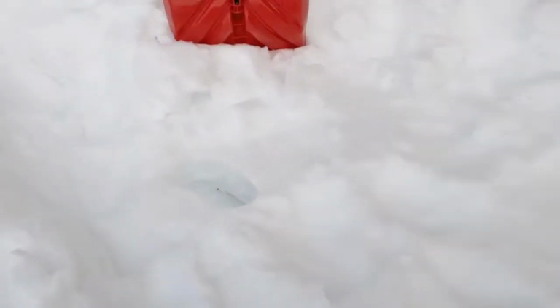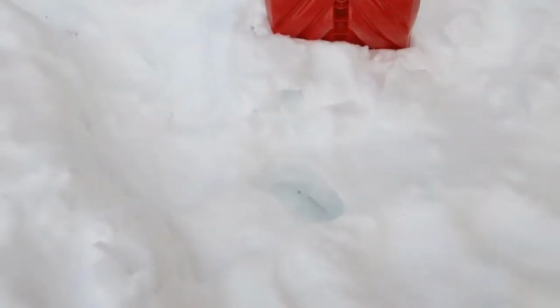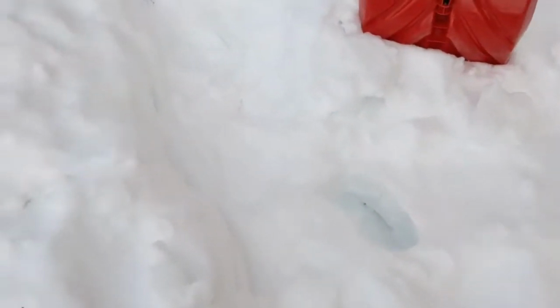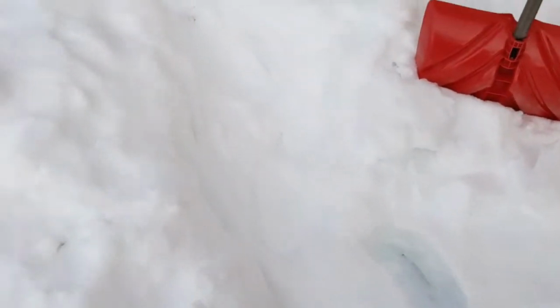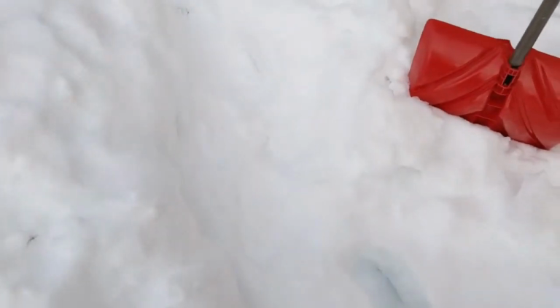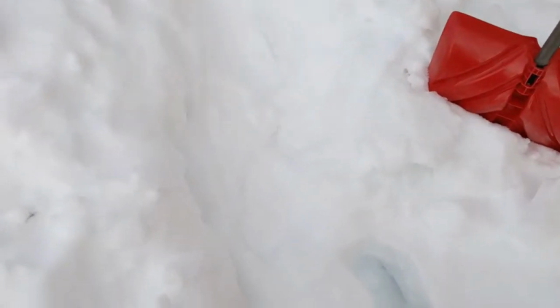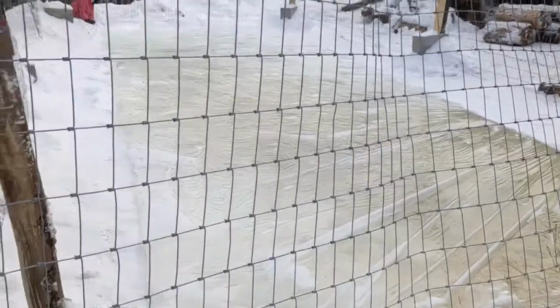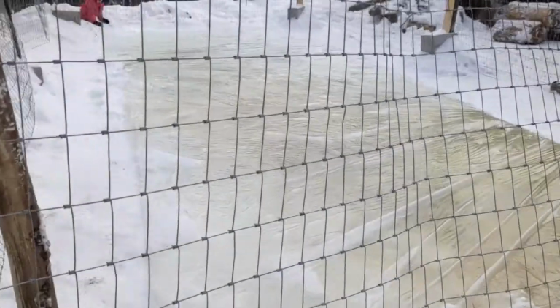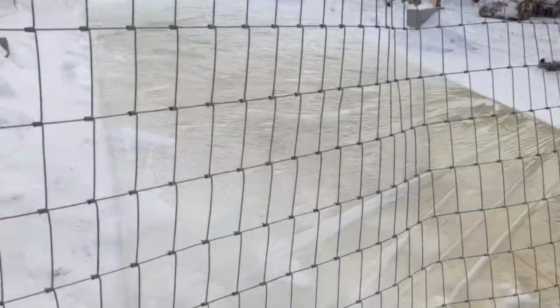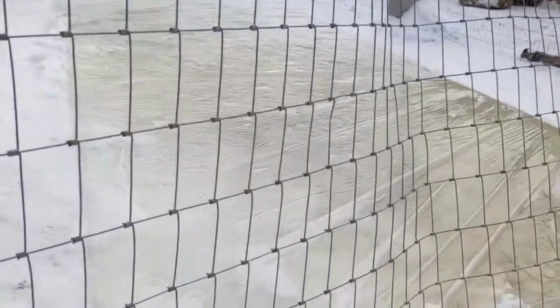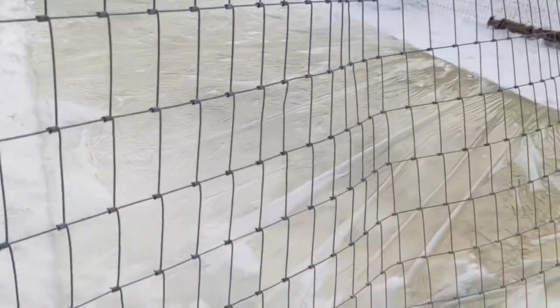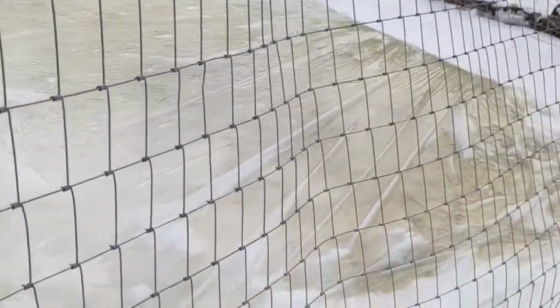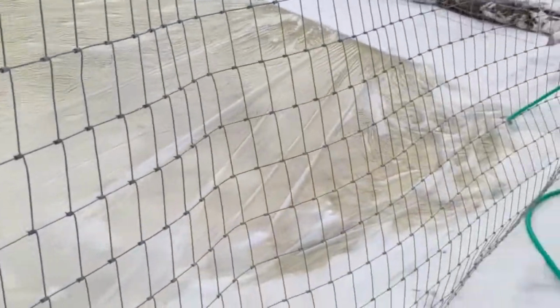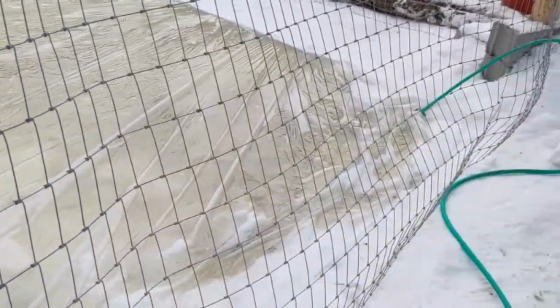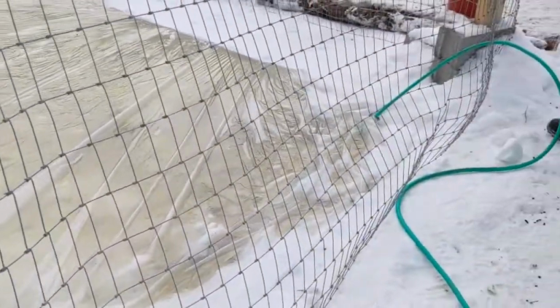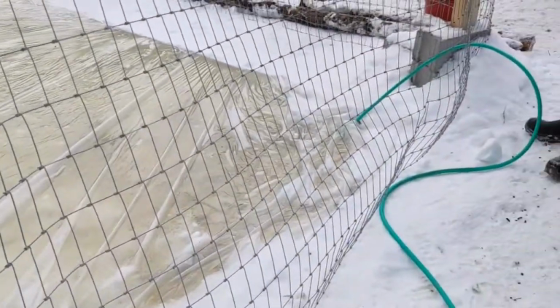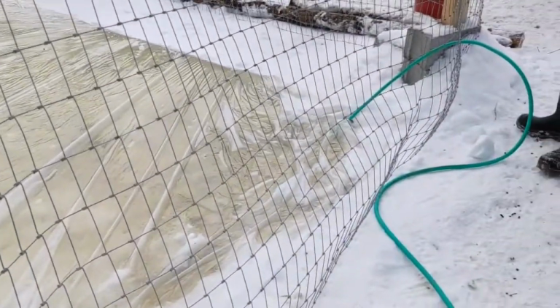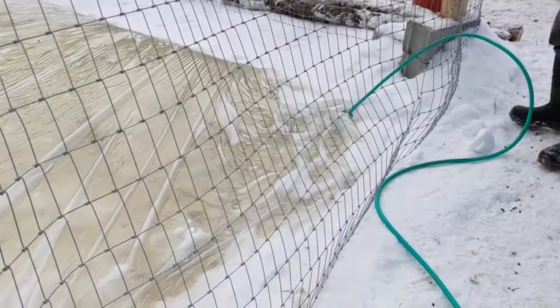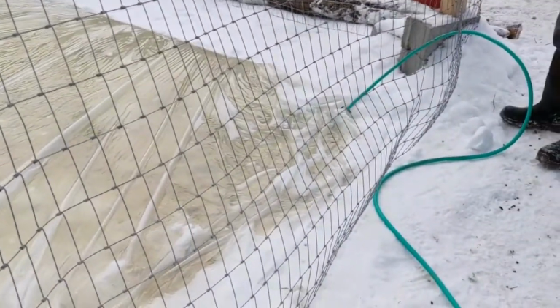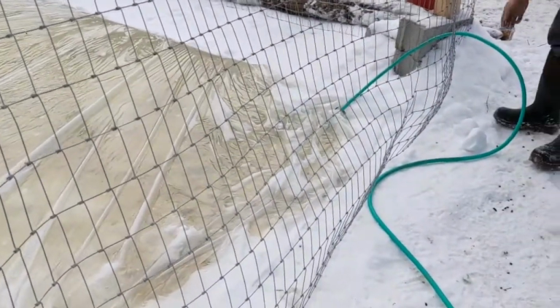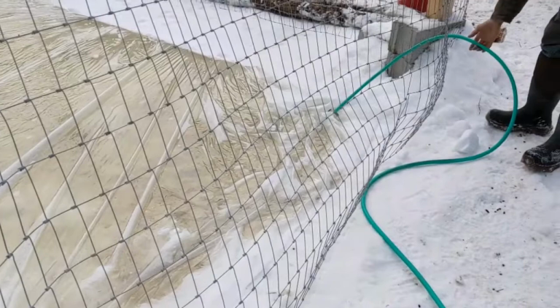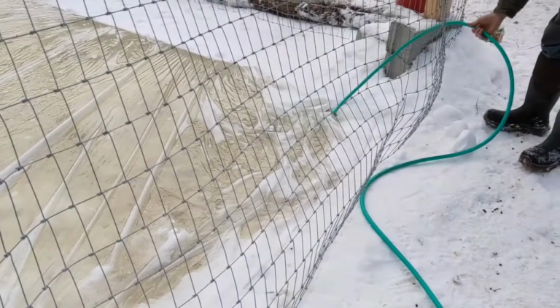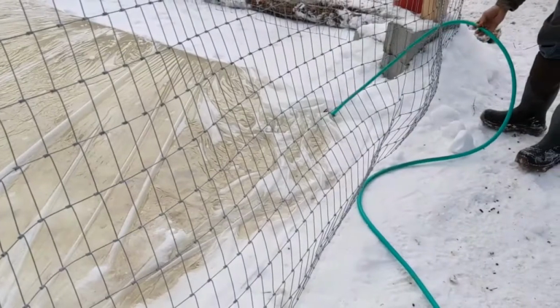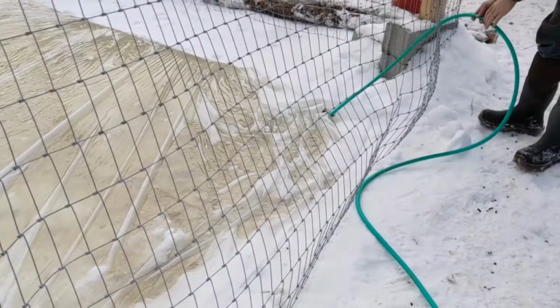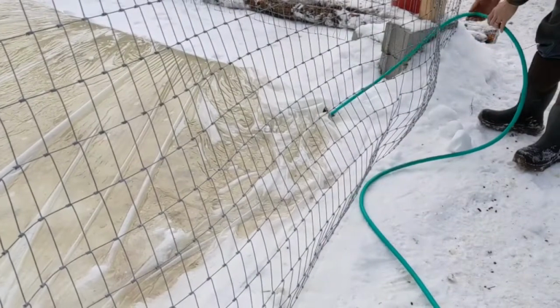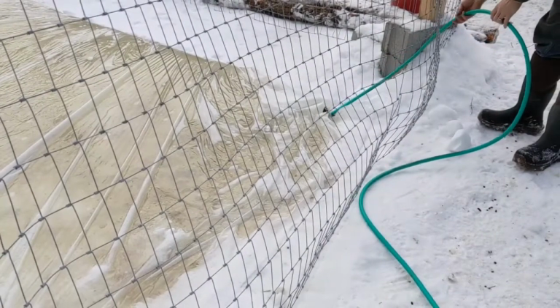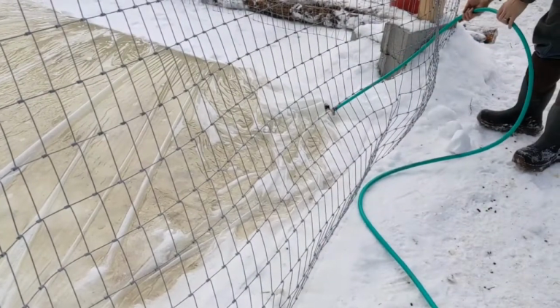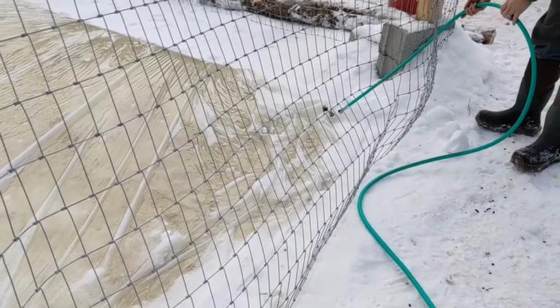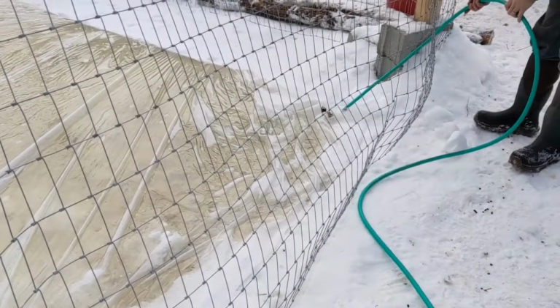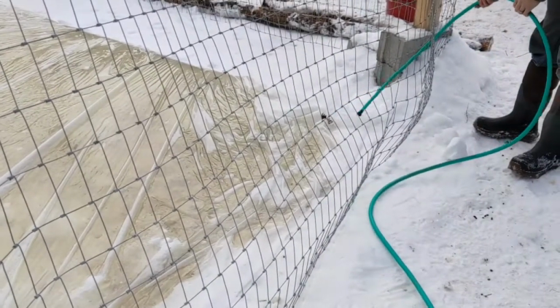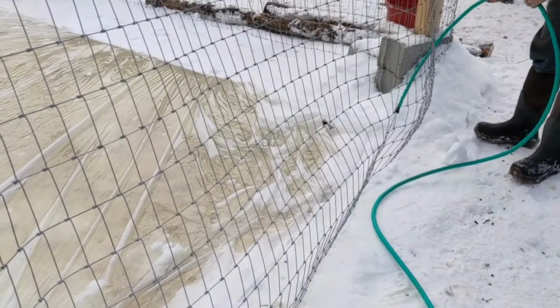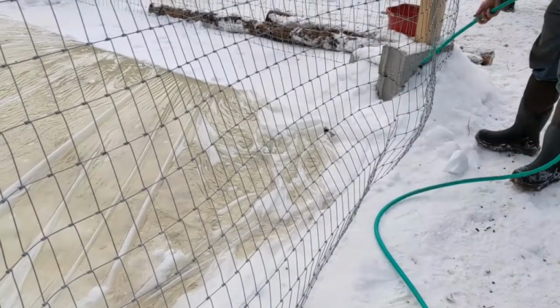So far so good. We are as done as we're going to be for now, I think. The thing is full — it's right up to the fill hole. It doesn't really go anymore.